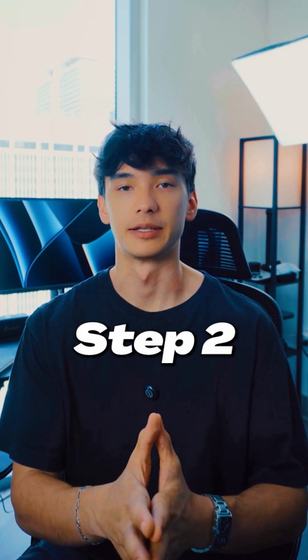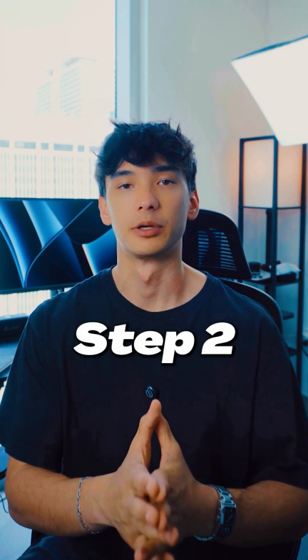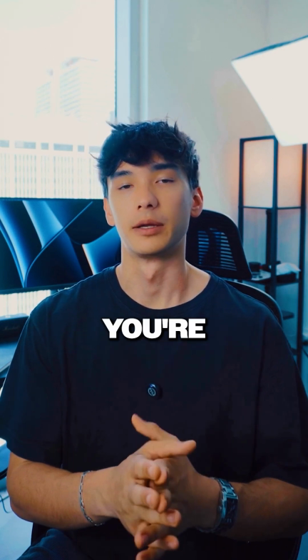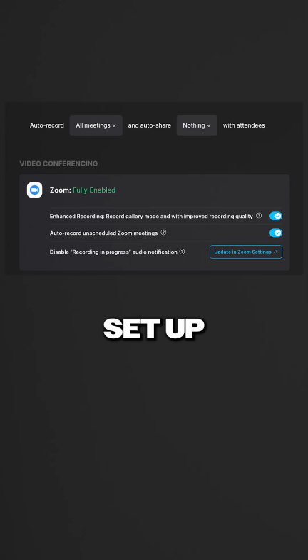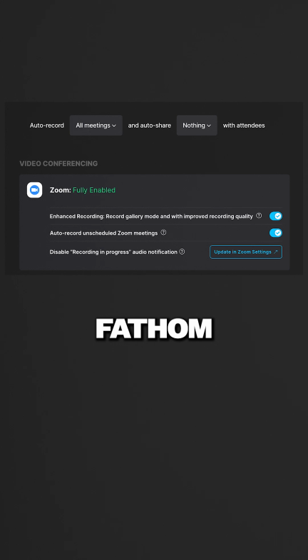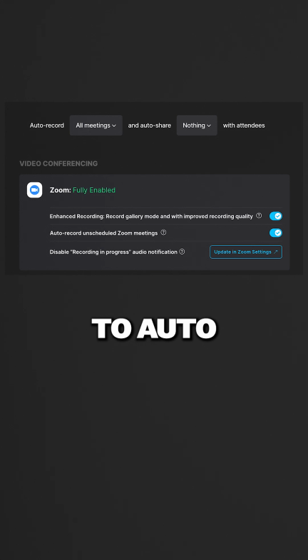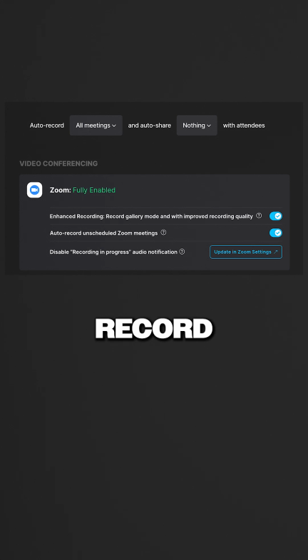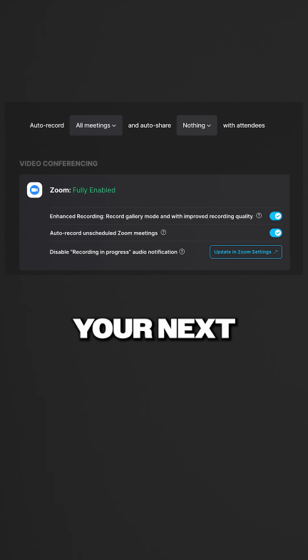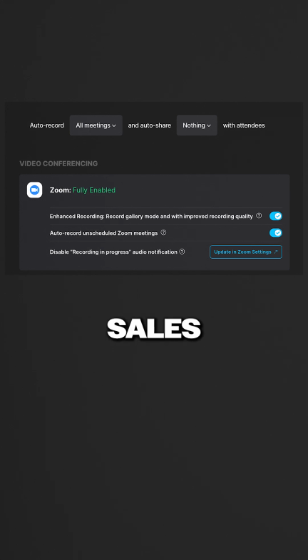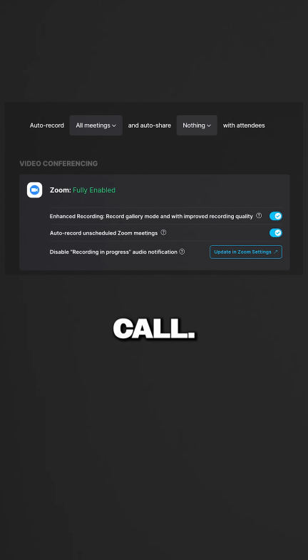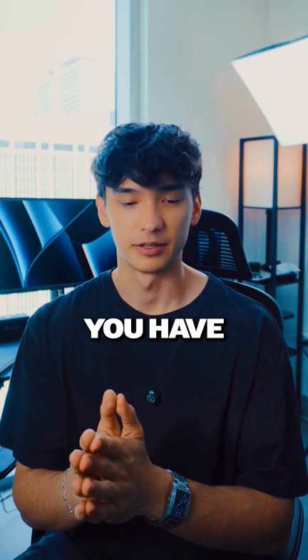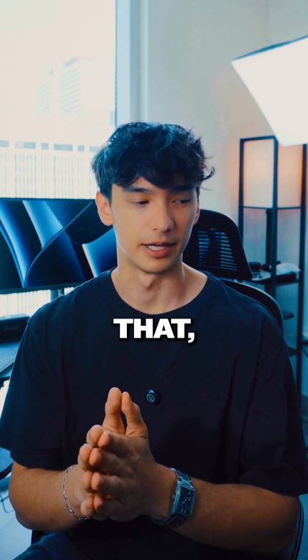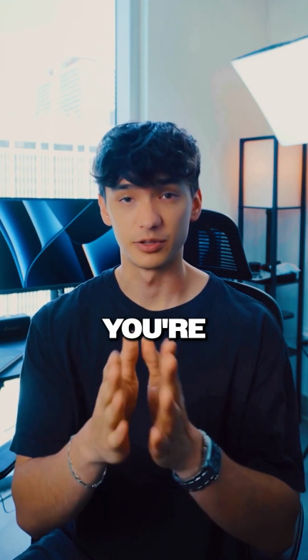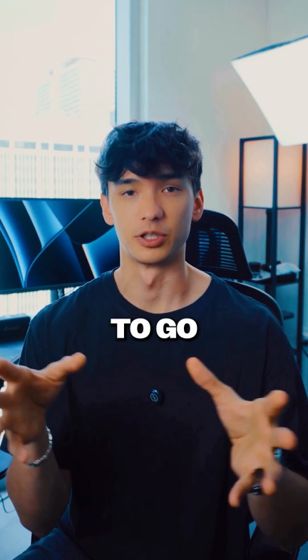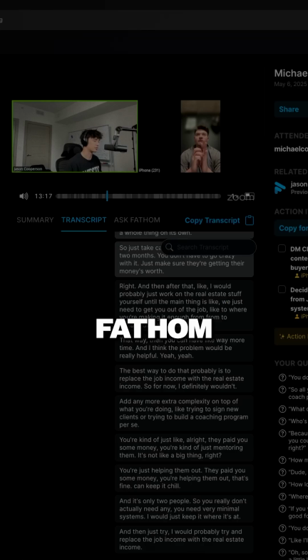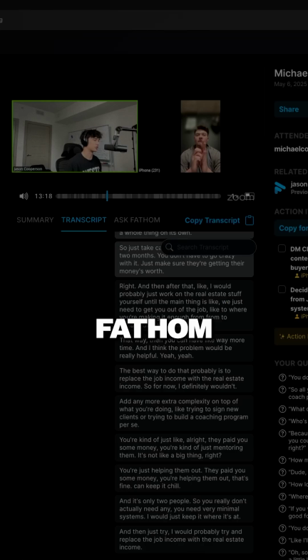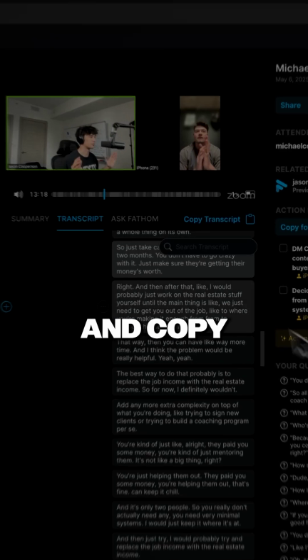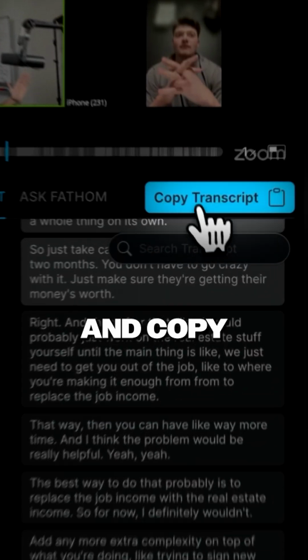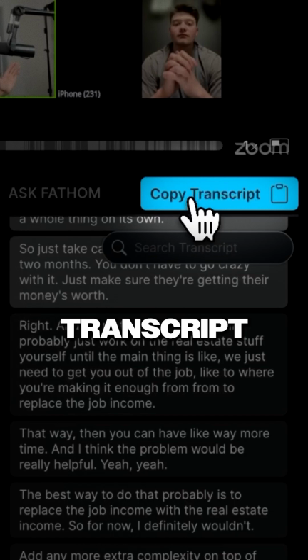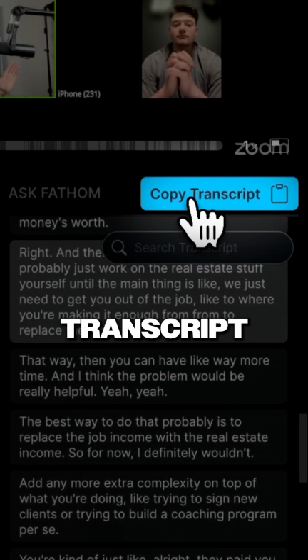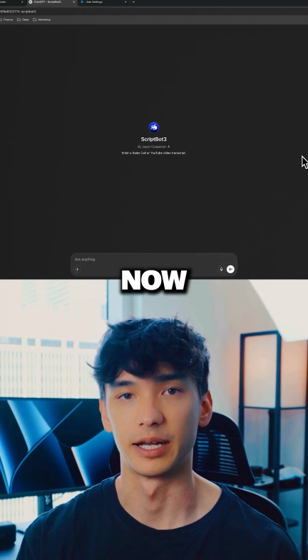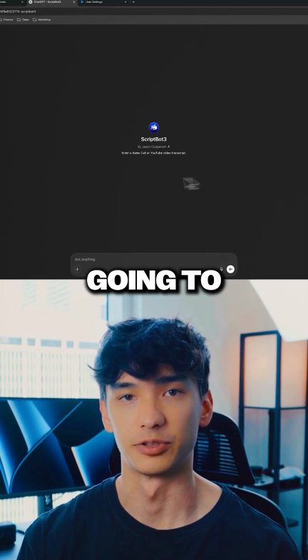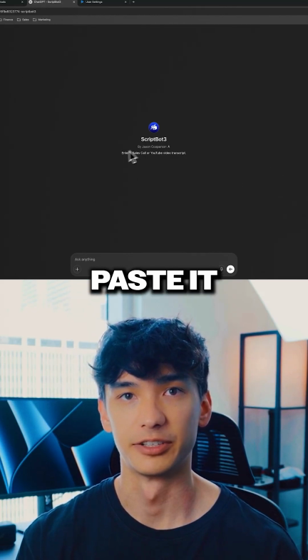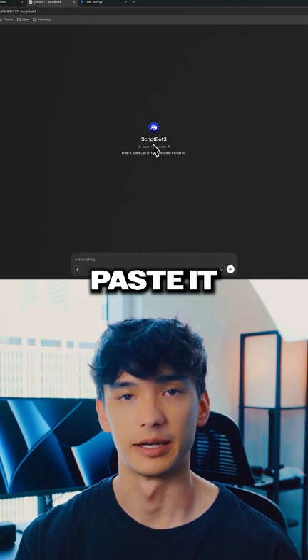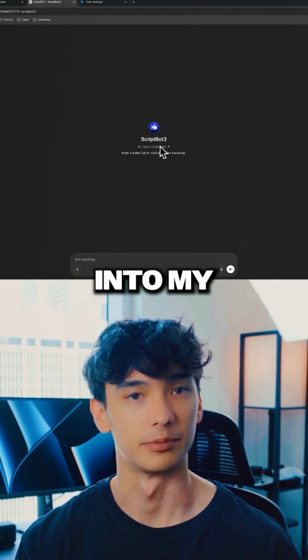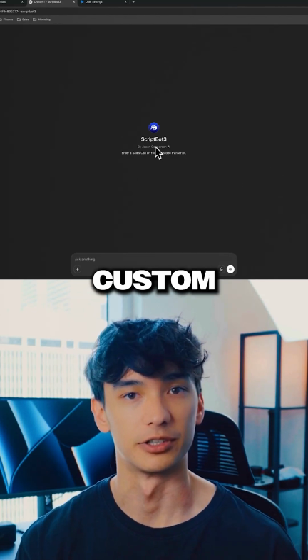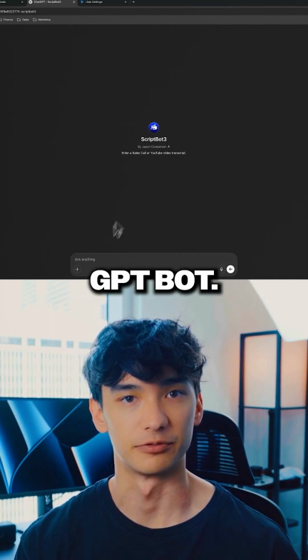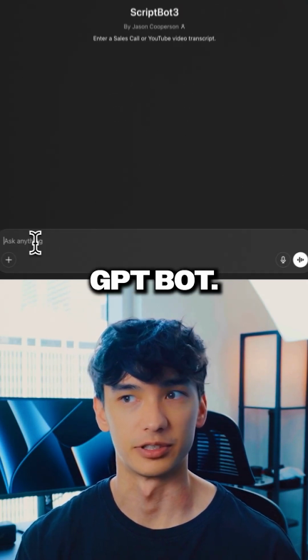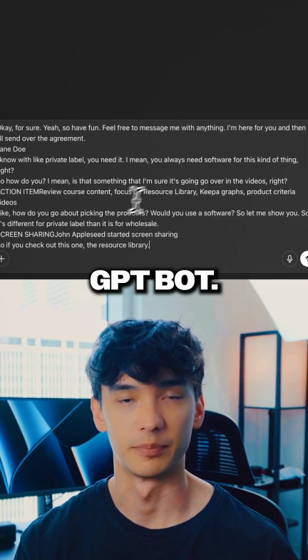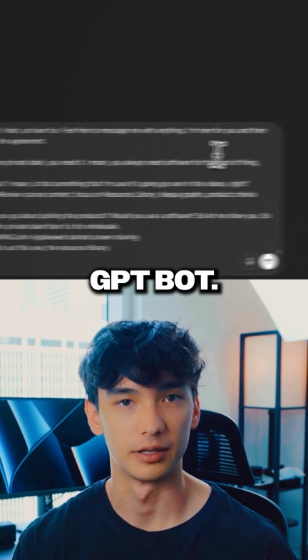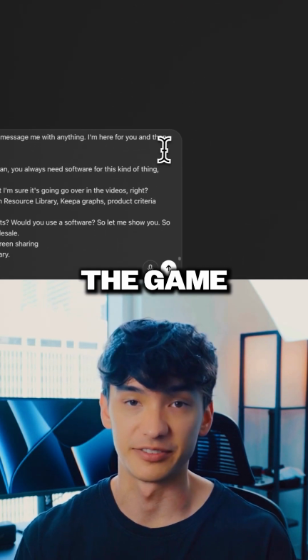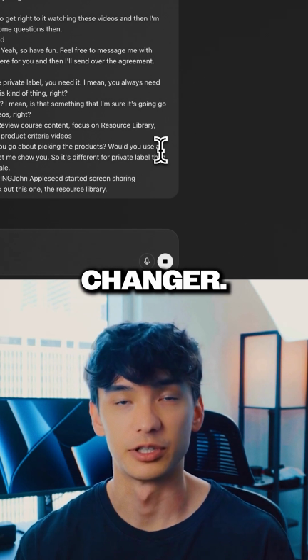Step two: you're going to set up Fathom to auto record your next sales call. Once you have that, go to Fathom, copy the transcript, and paste it into my custom GPT bot. This is the game changer.